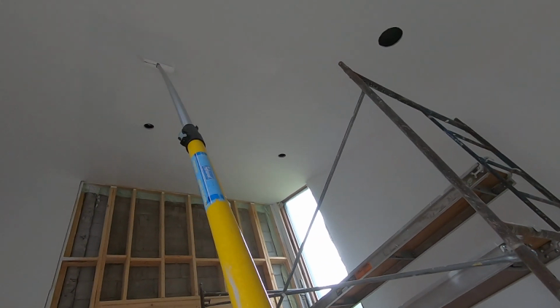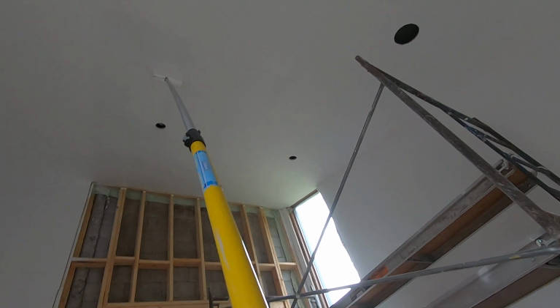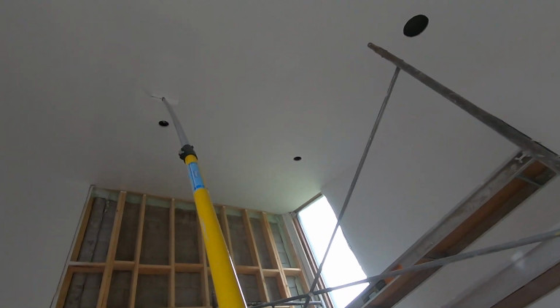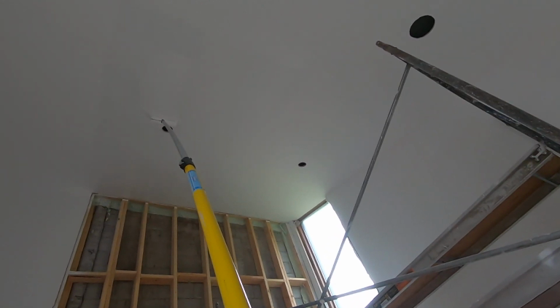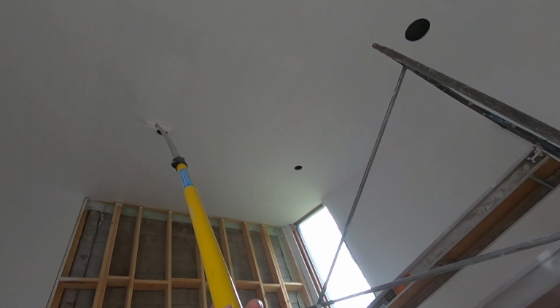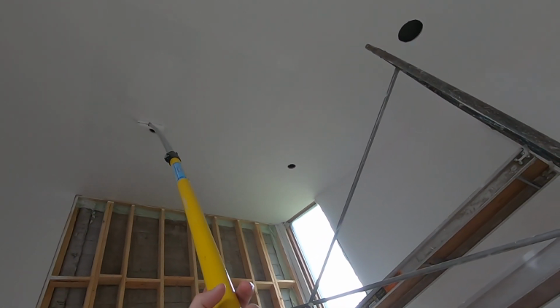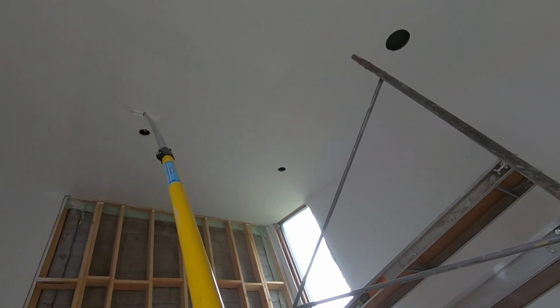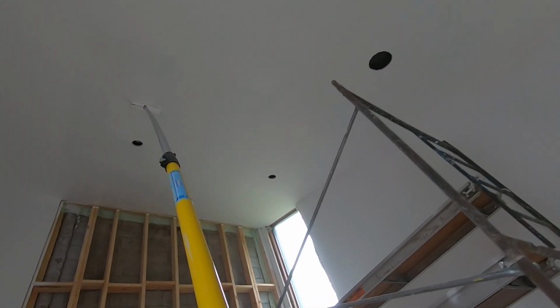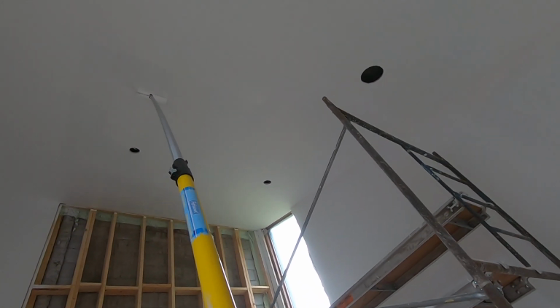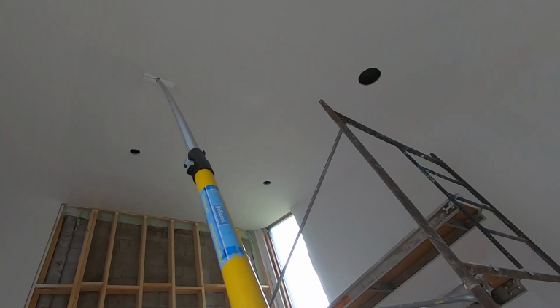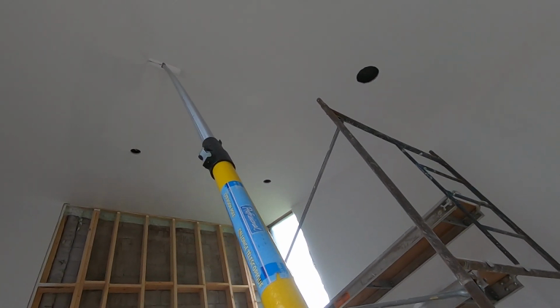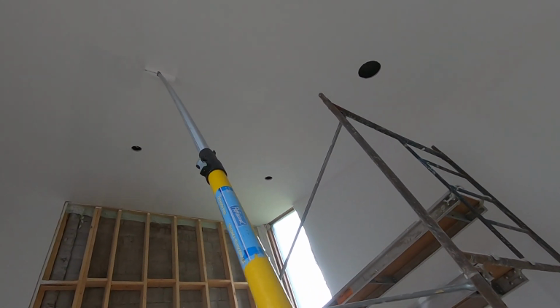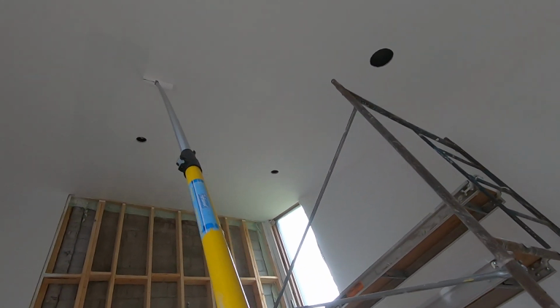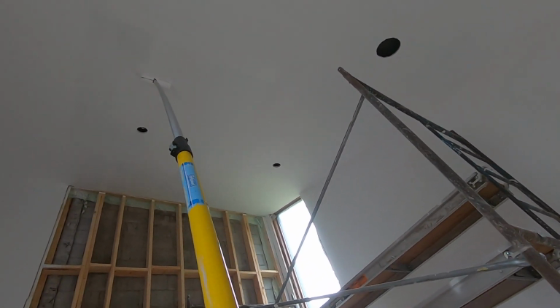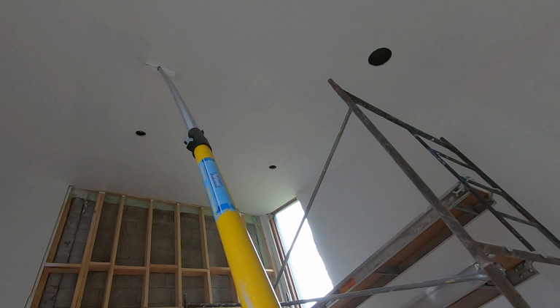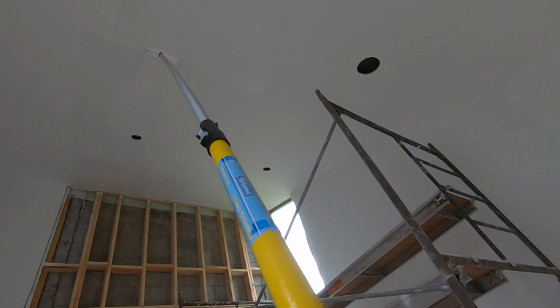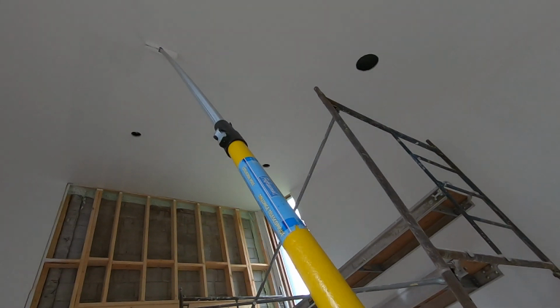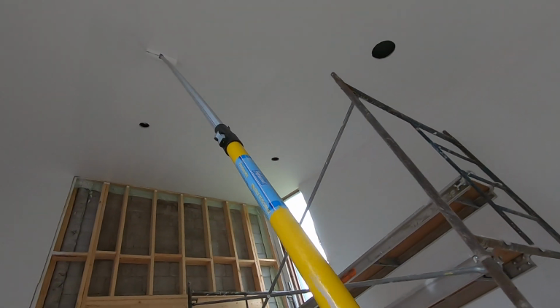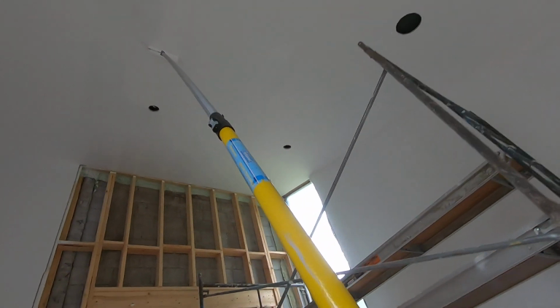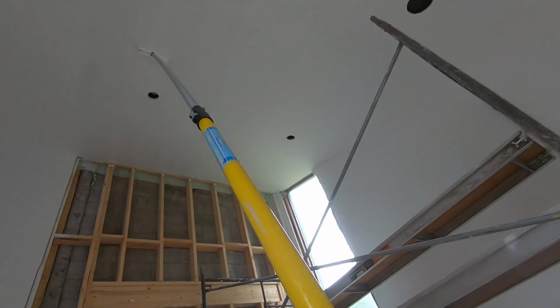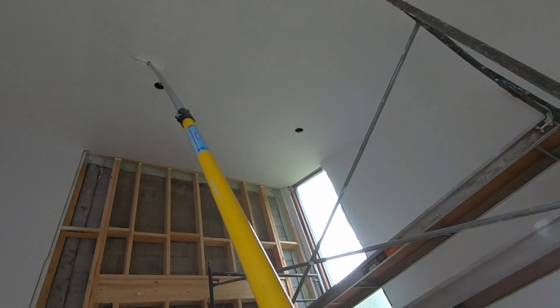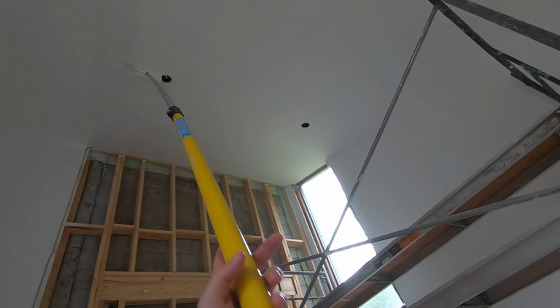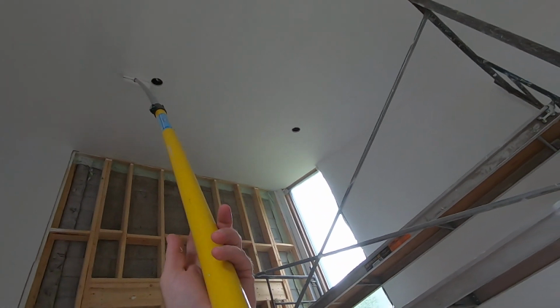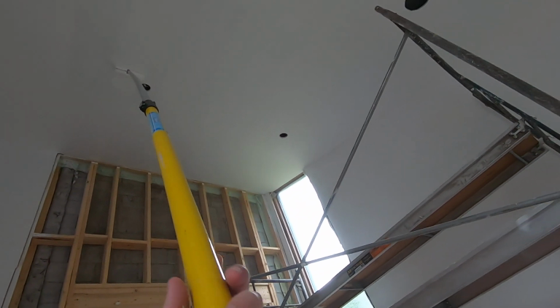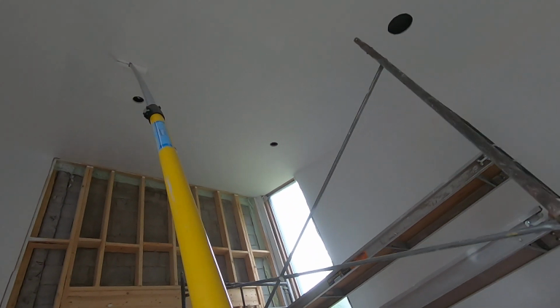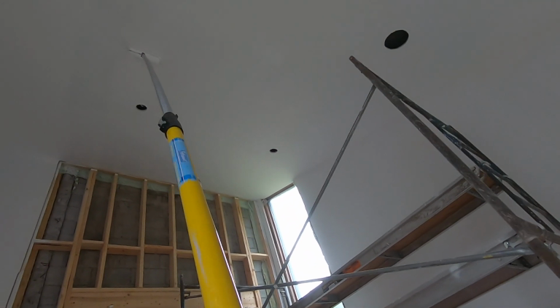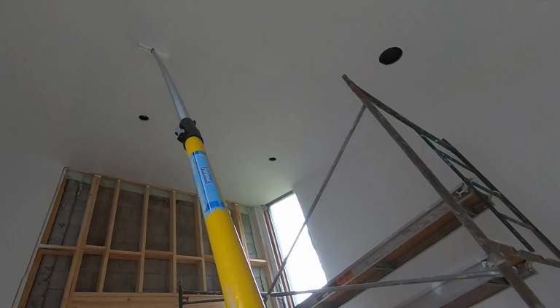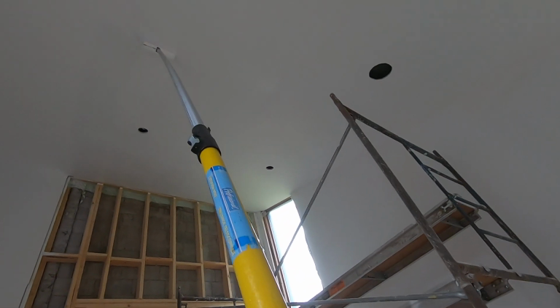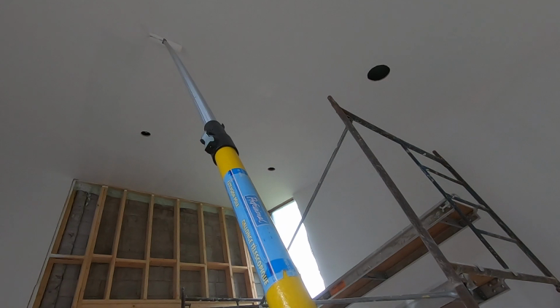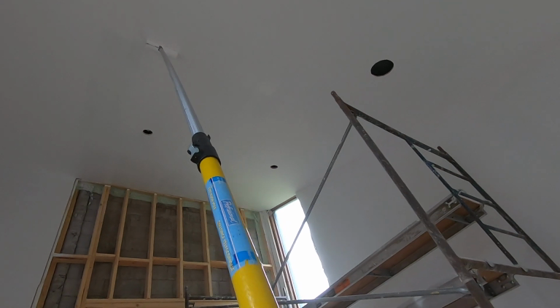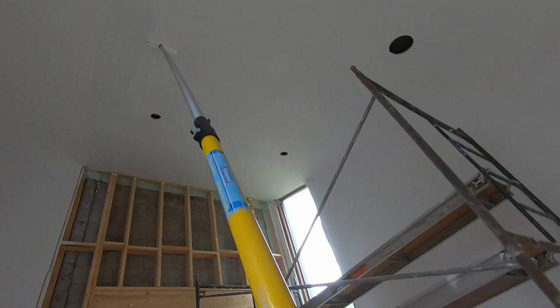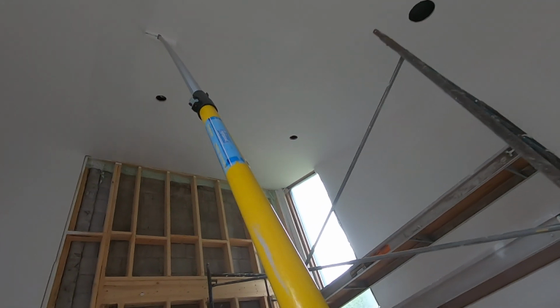It's nice when the lights aren't in — don't have to worry about going around lights. This was just a renovated room.